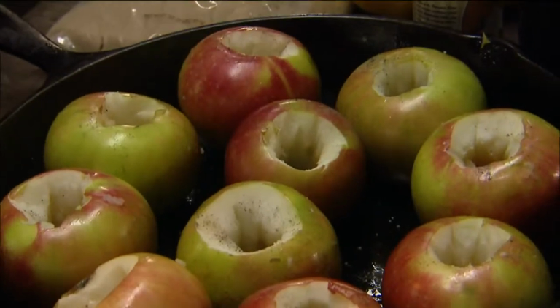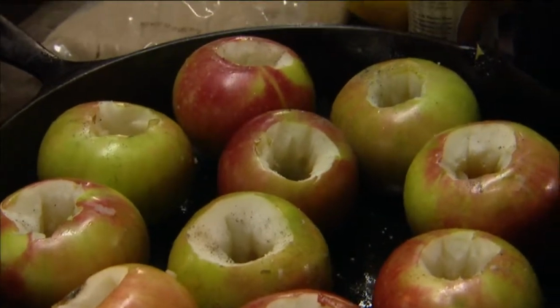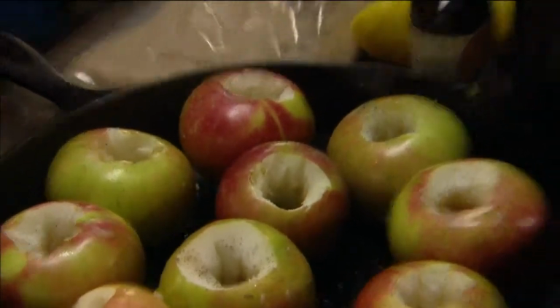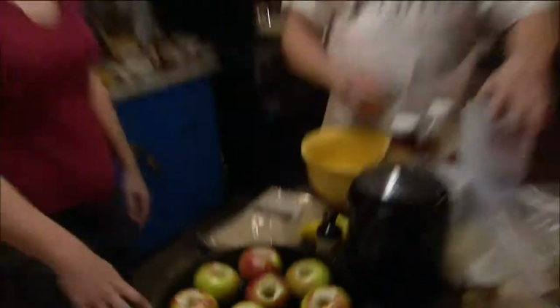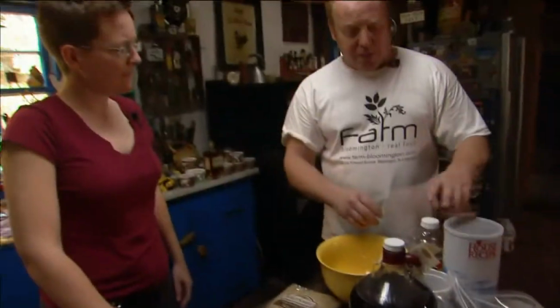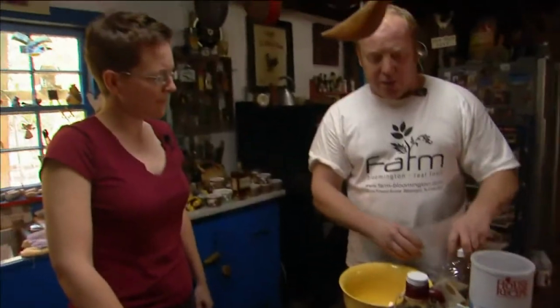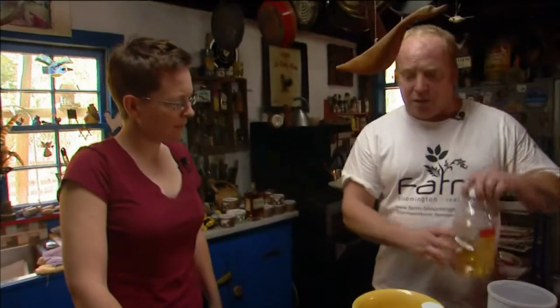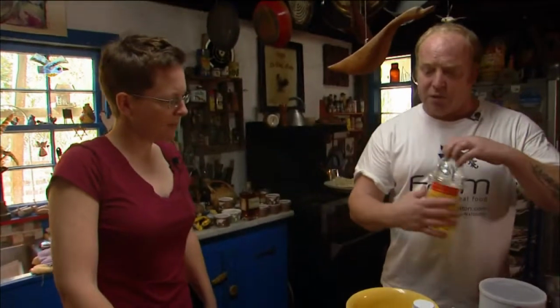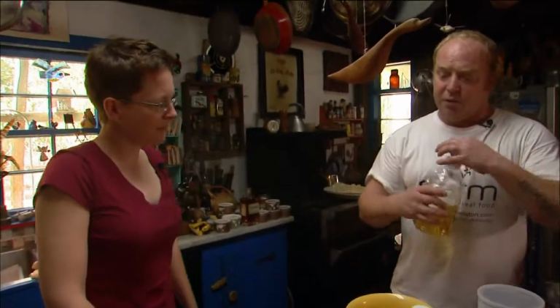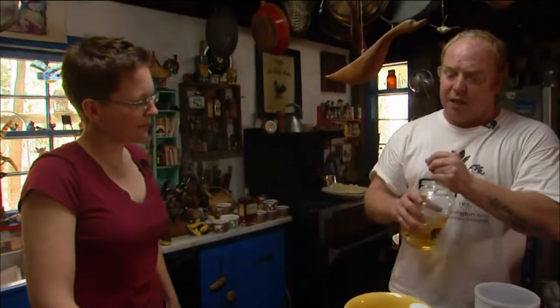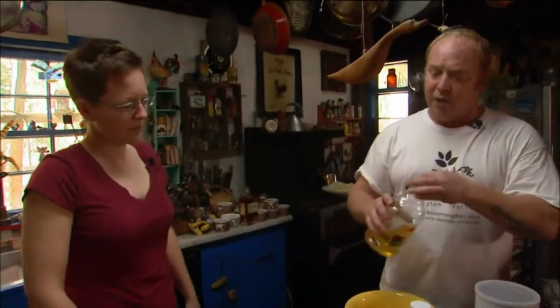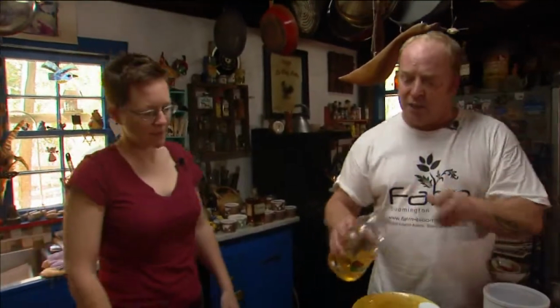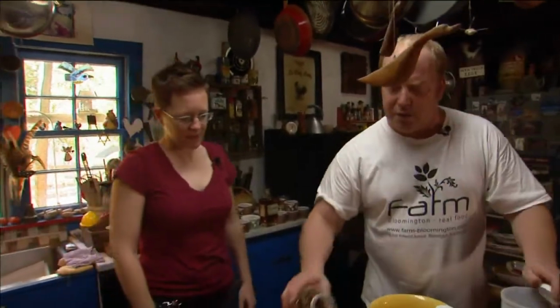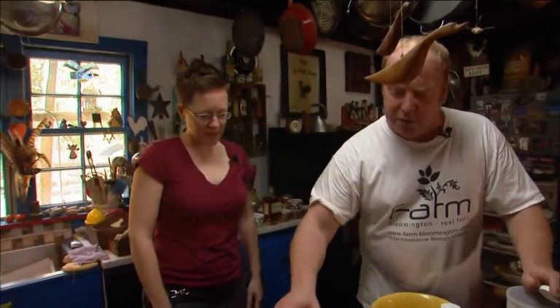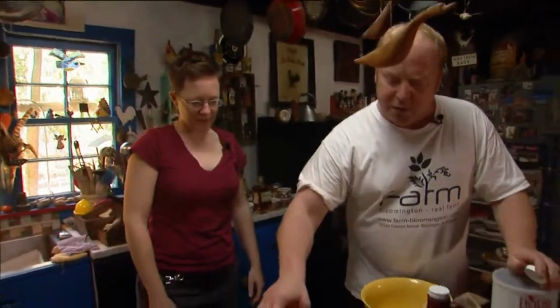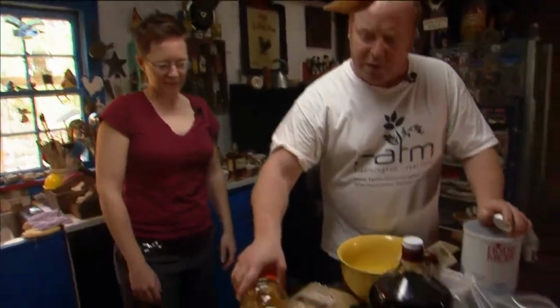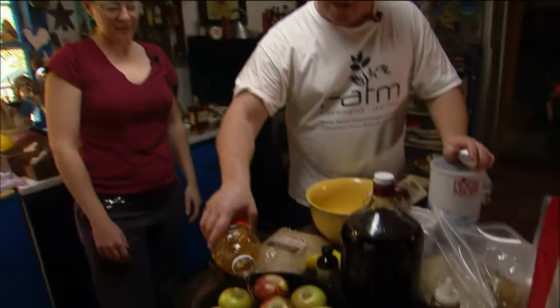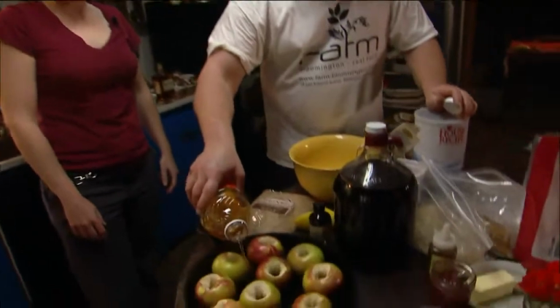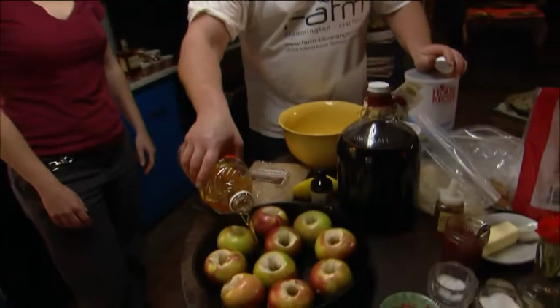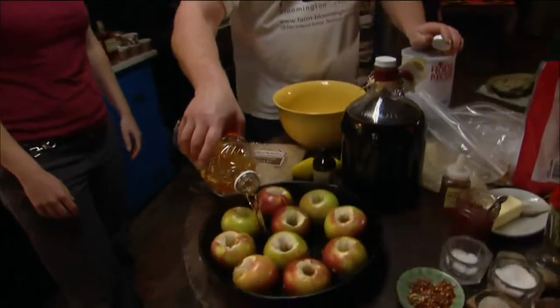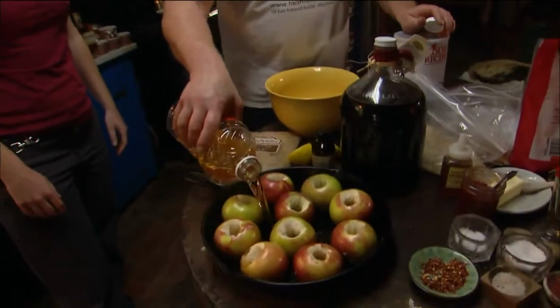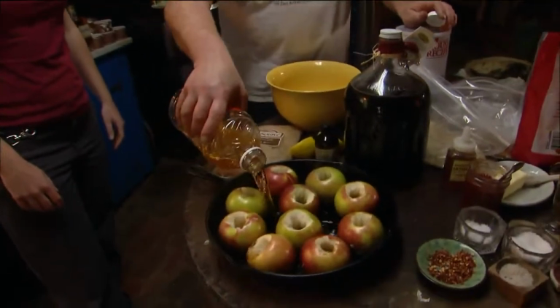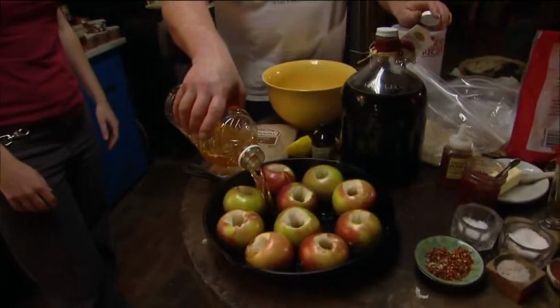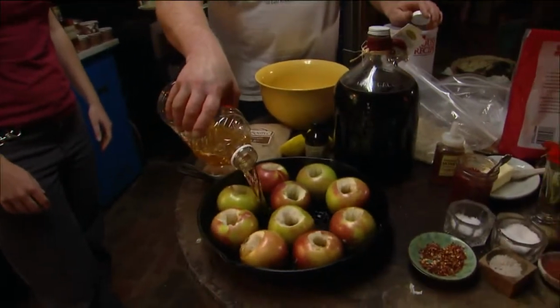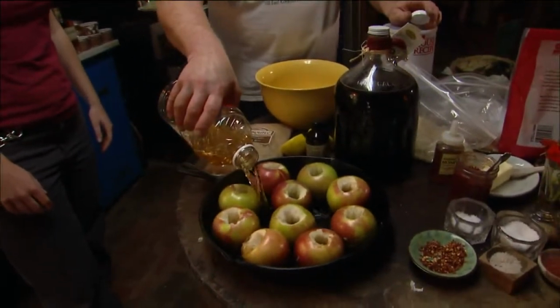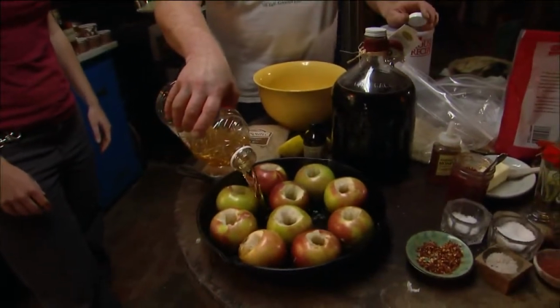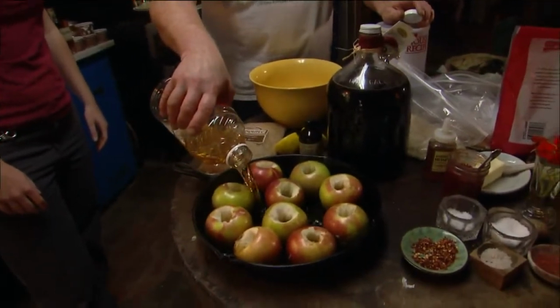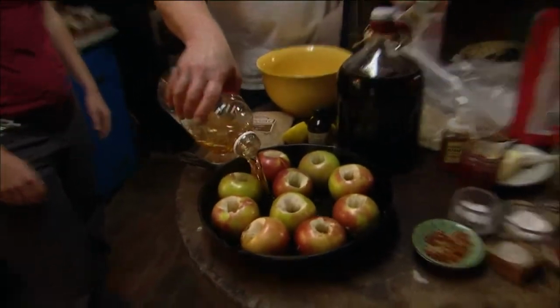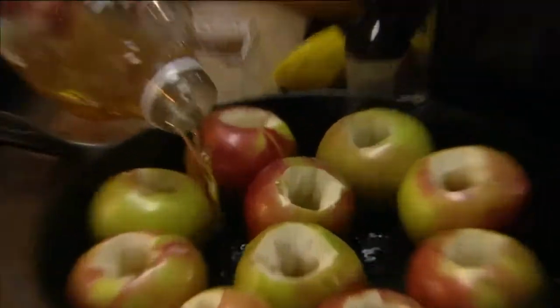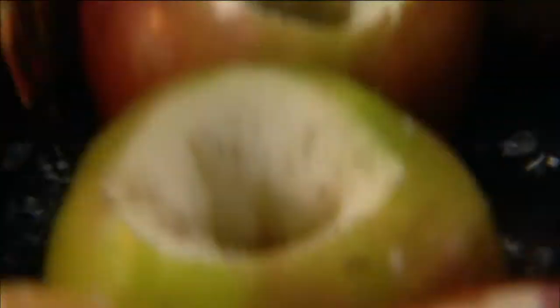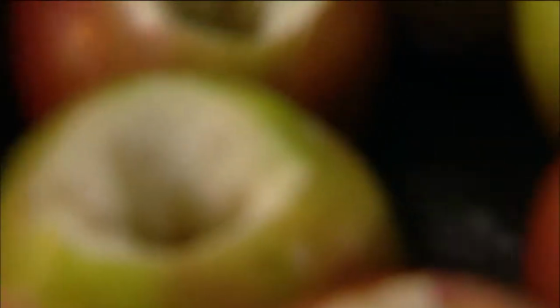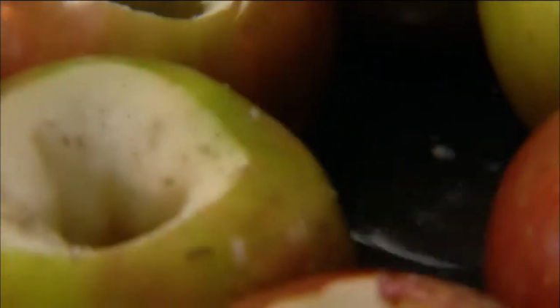Now I'm going to add some liquid to this so they'll kind of braise. I've got some apple juice and I would say we're going to put about a cup and a half of apple juice in there.